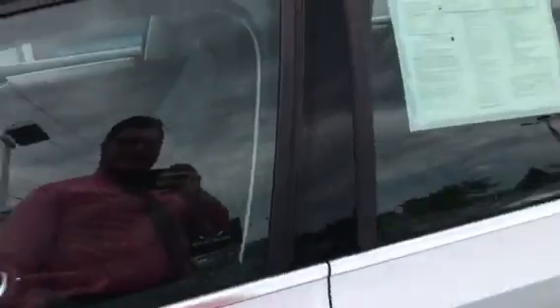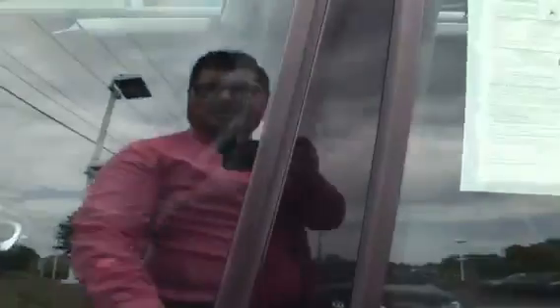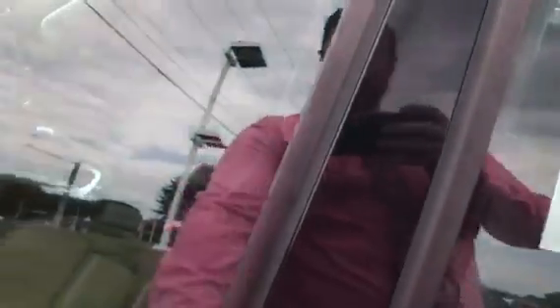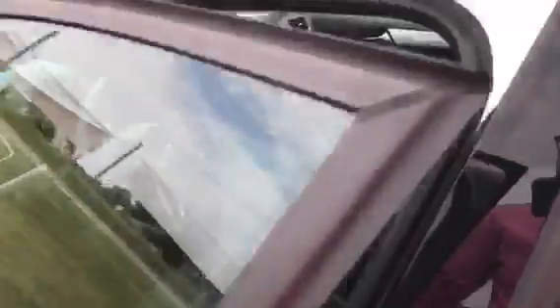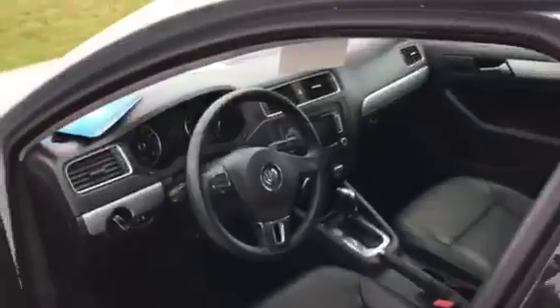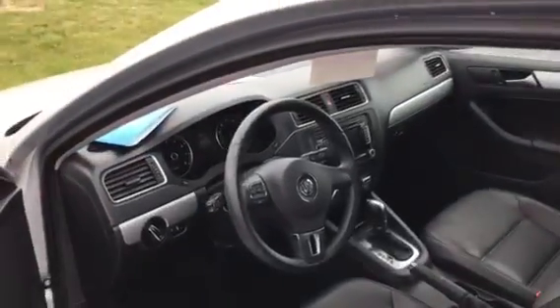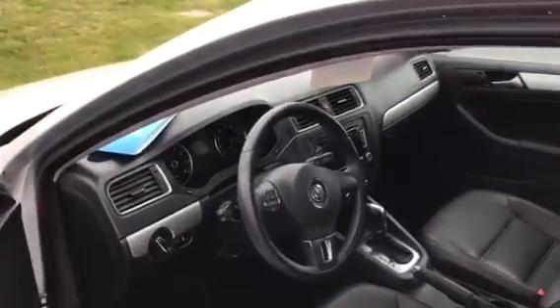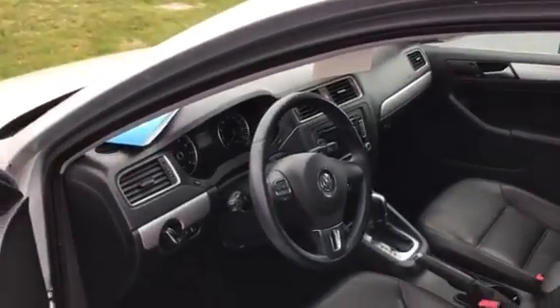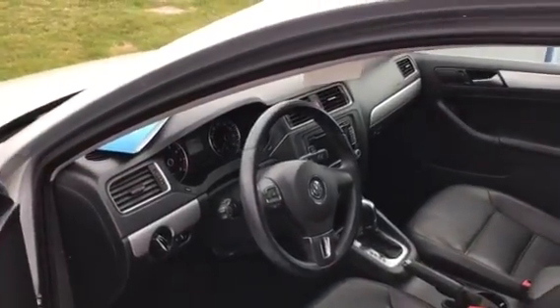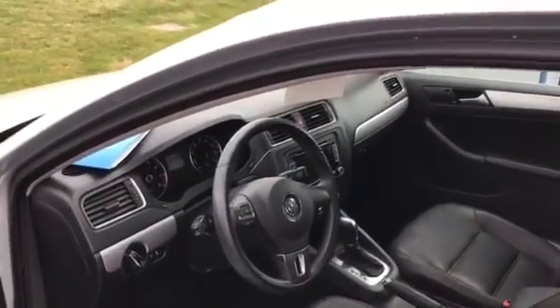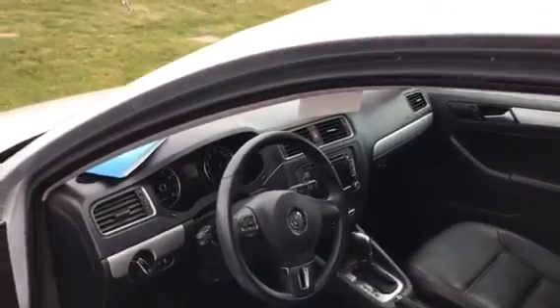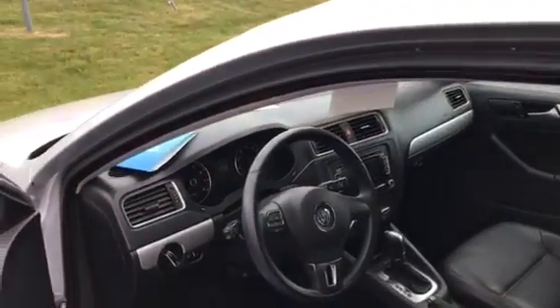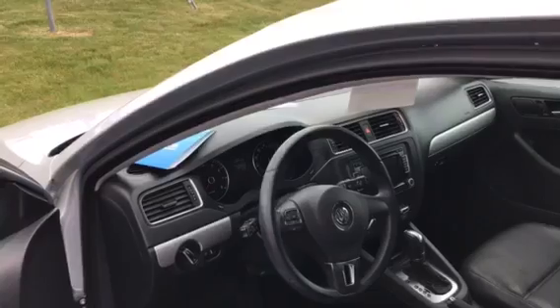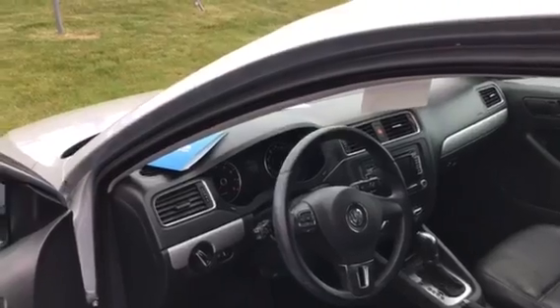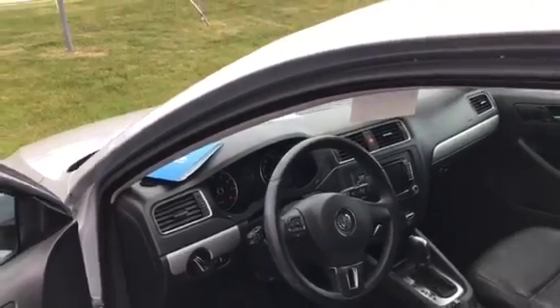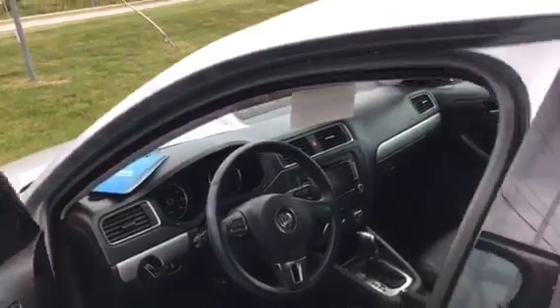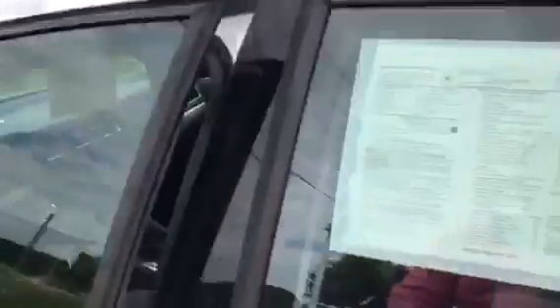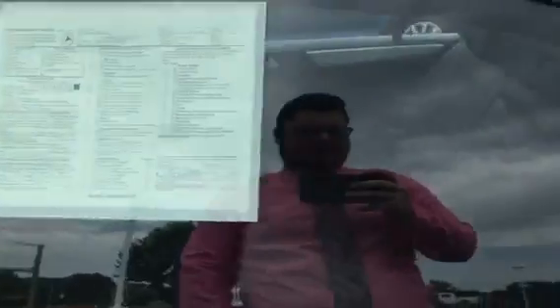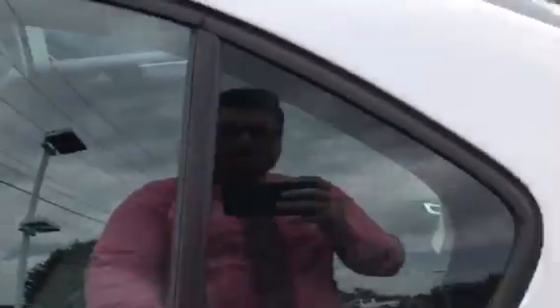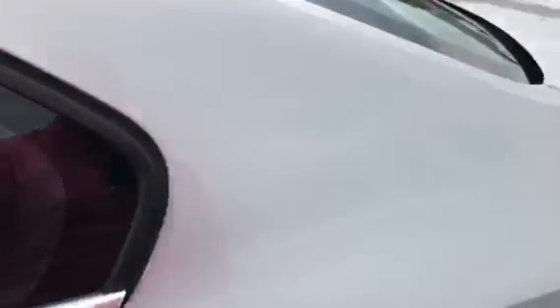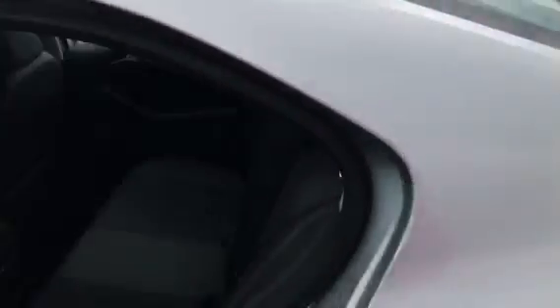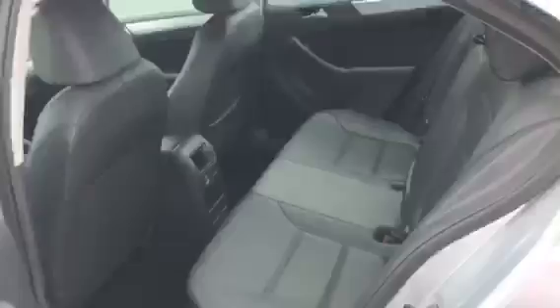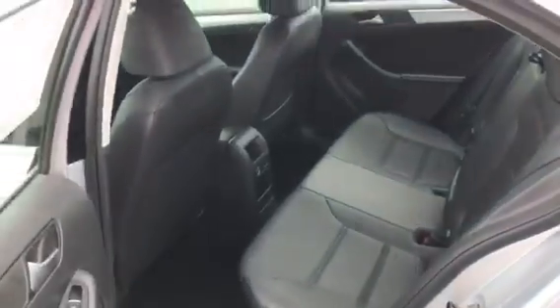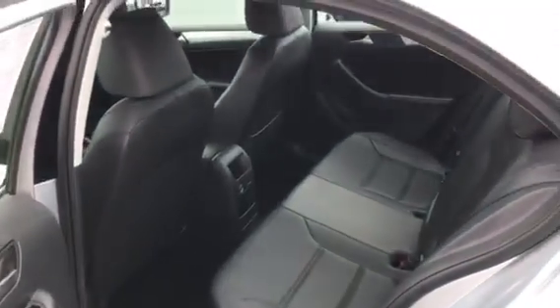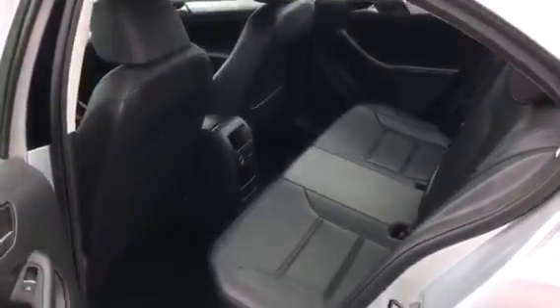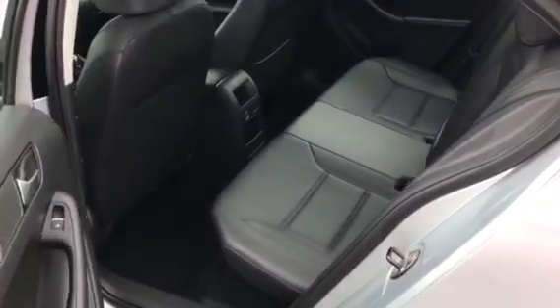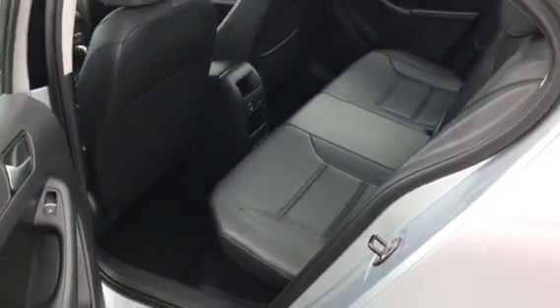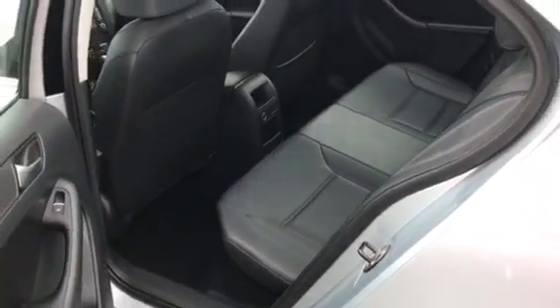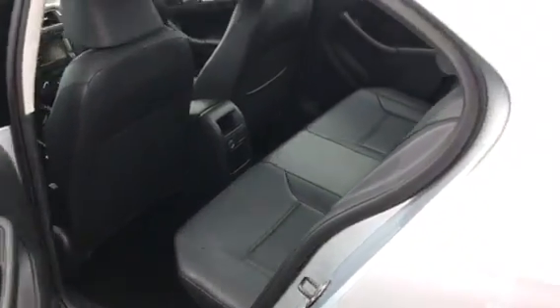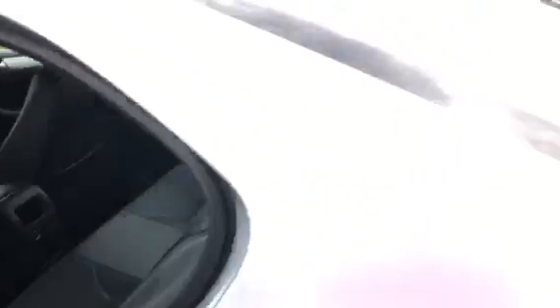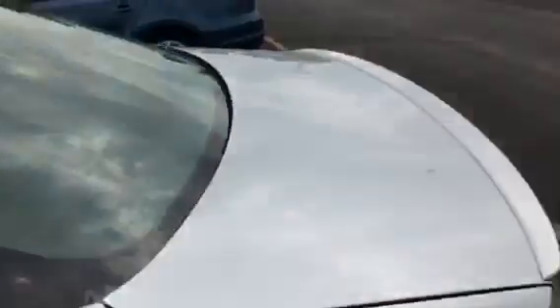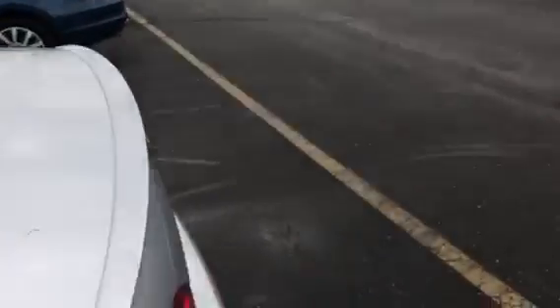It is an SE, so it's got a touchscreen radio, Bluetooth, leatherette, heated seats, sunroof, keyless entry, push-button start. A lot of good features in this vehicle, including new tires.